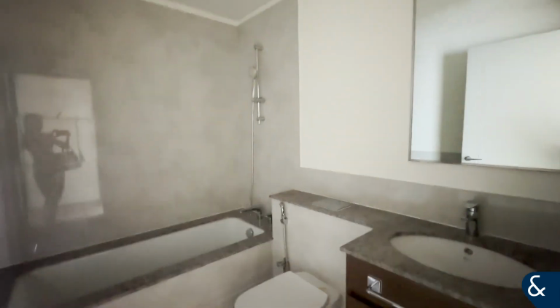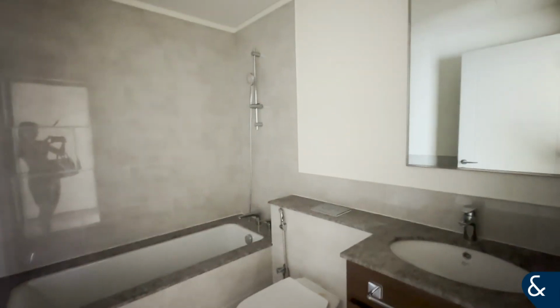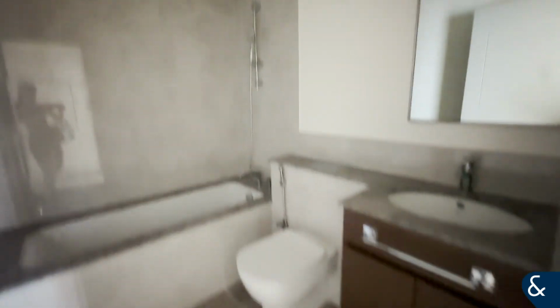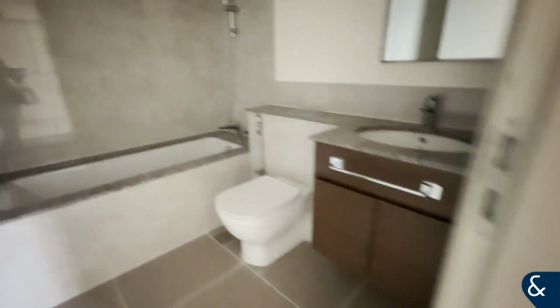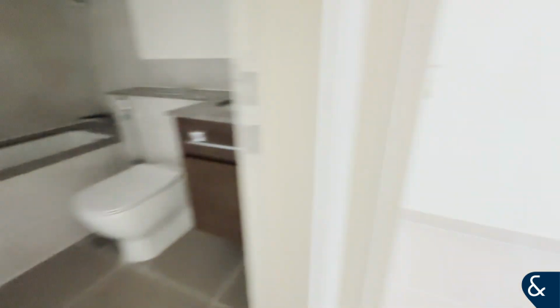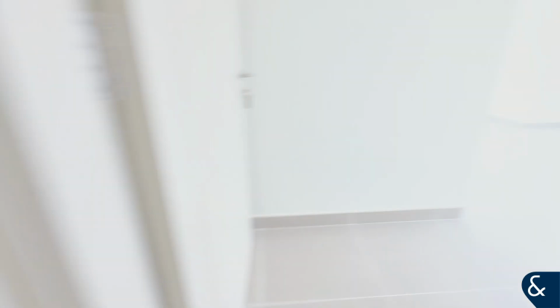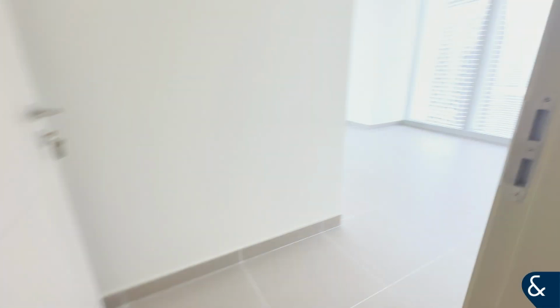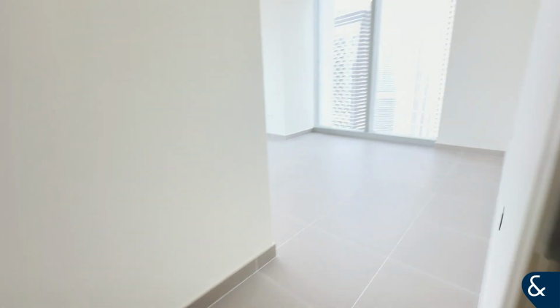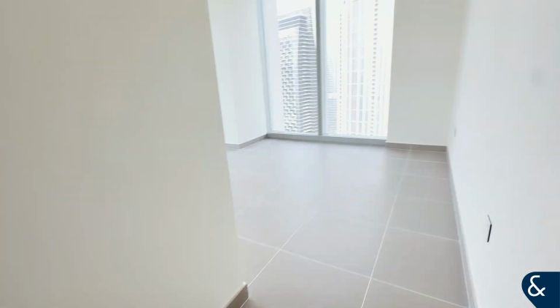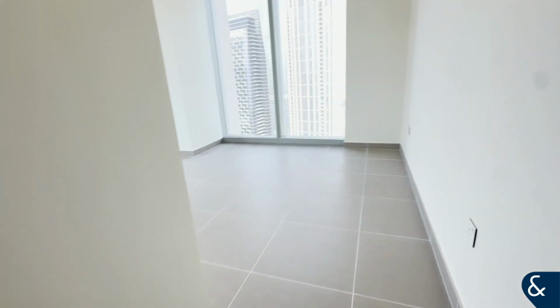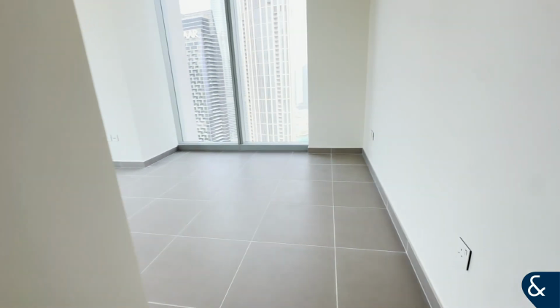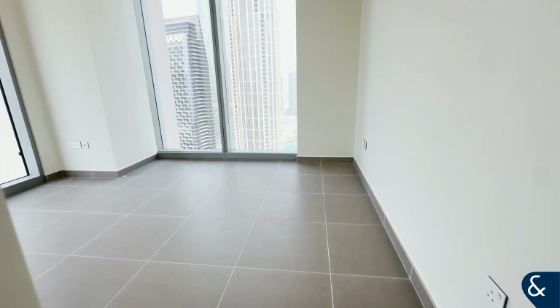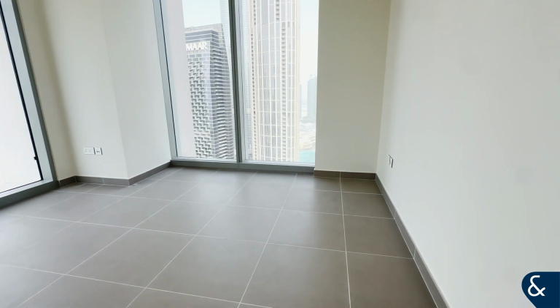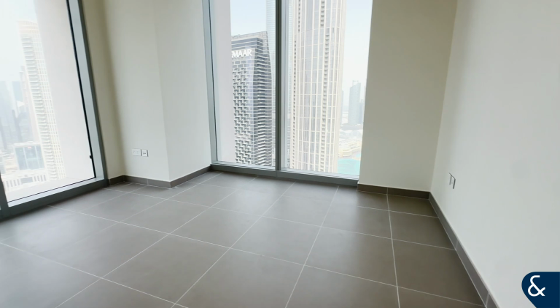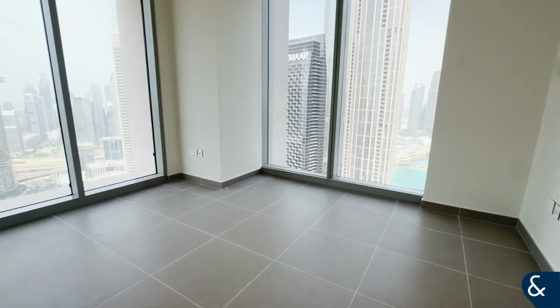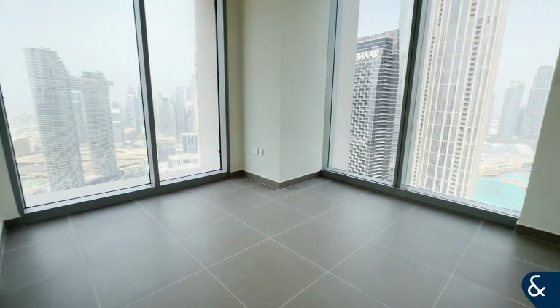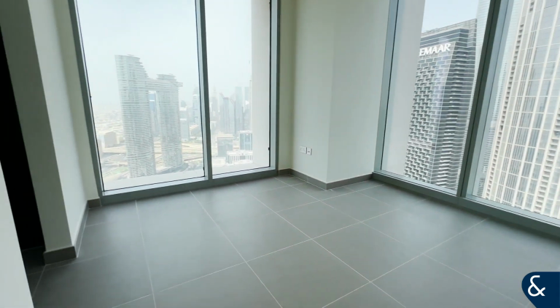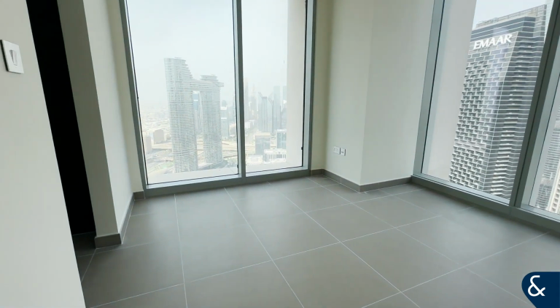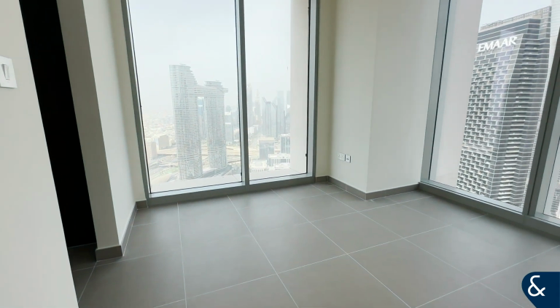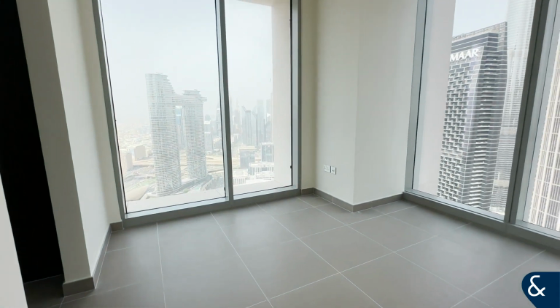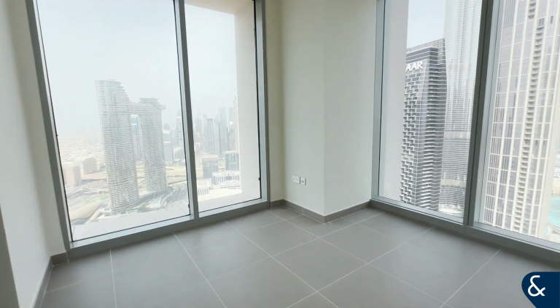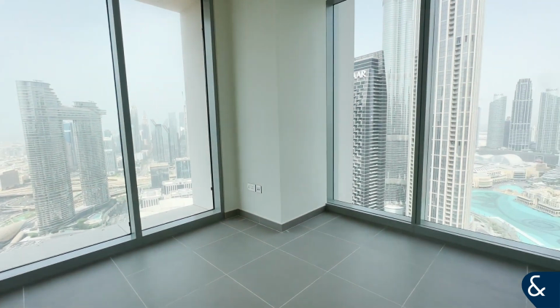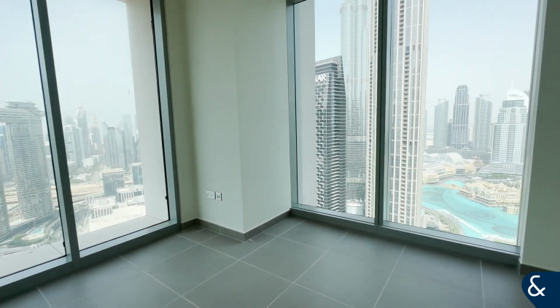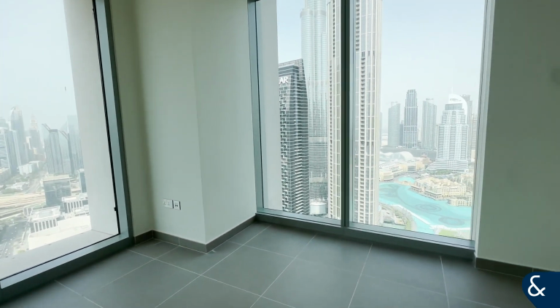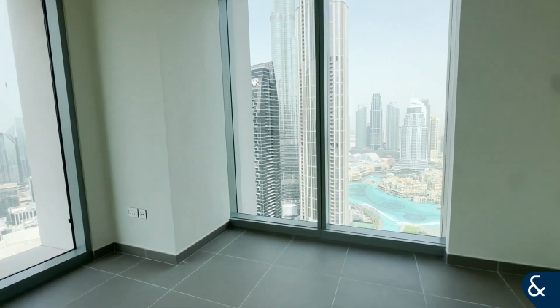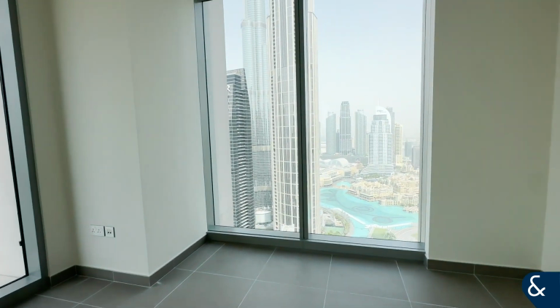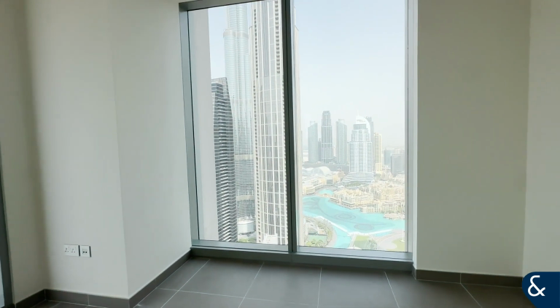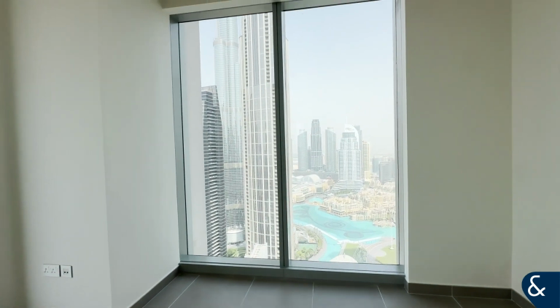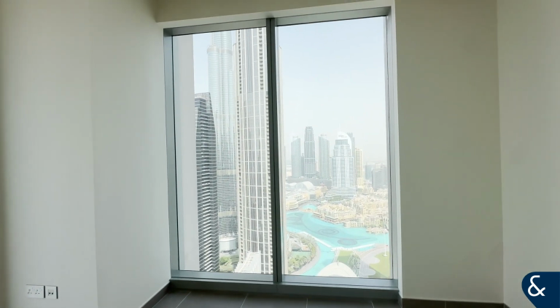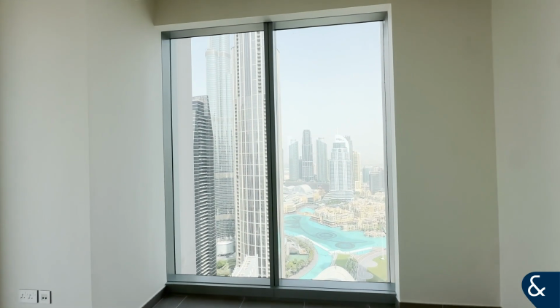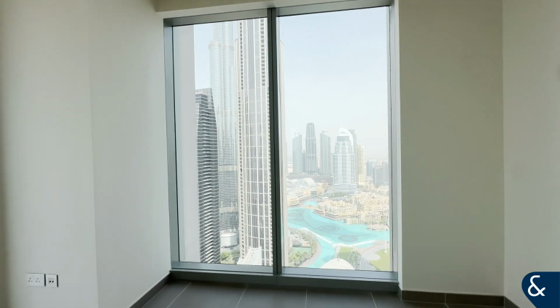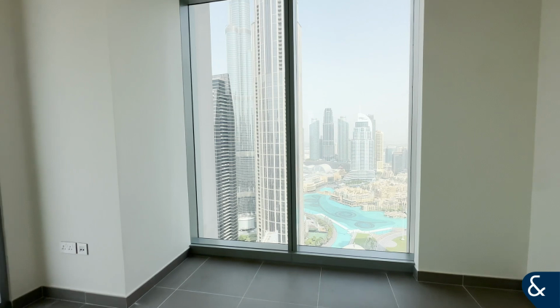And then the master, which is my favourite. Windows all around so really nice and bright. Gorgeous view.